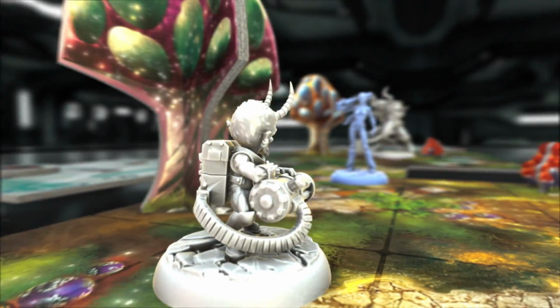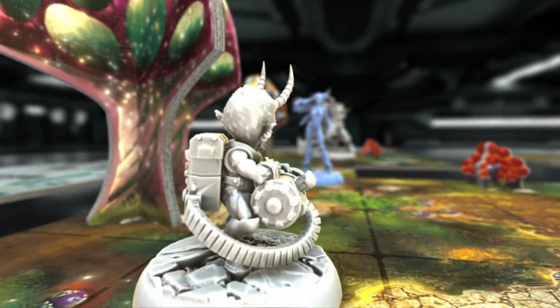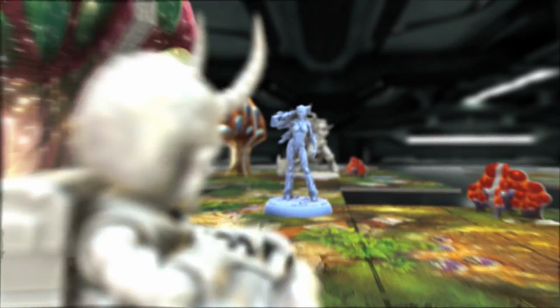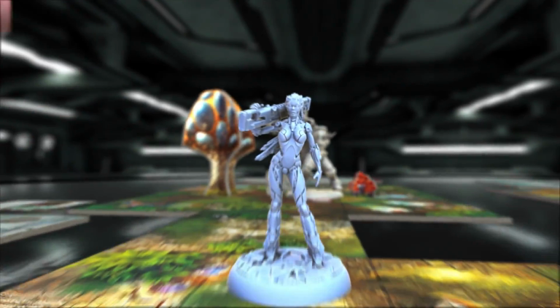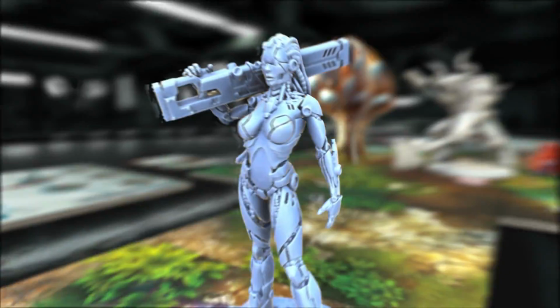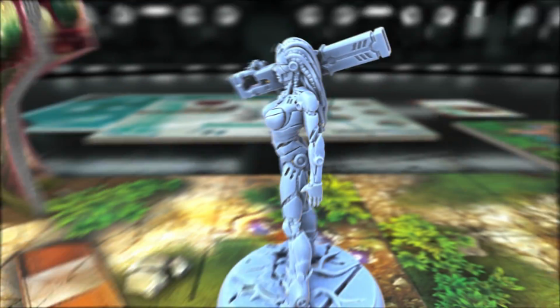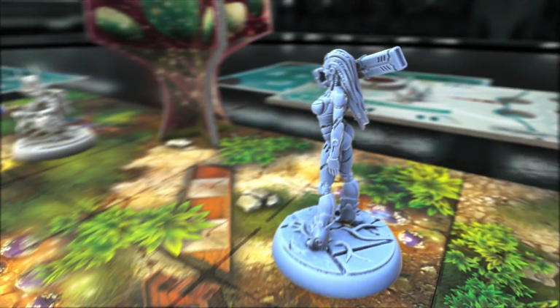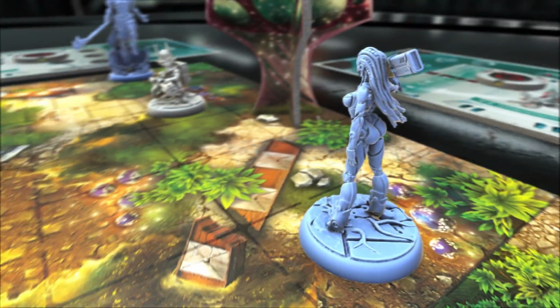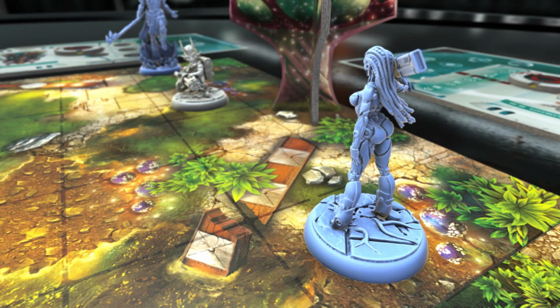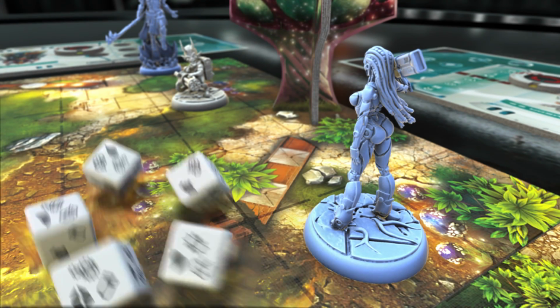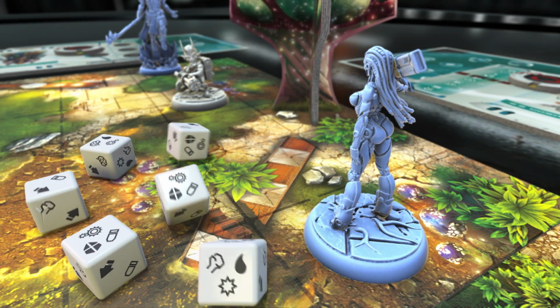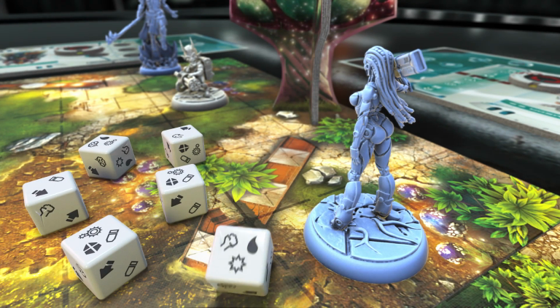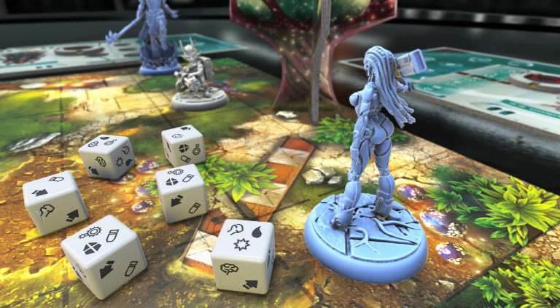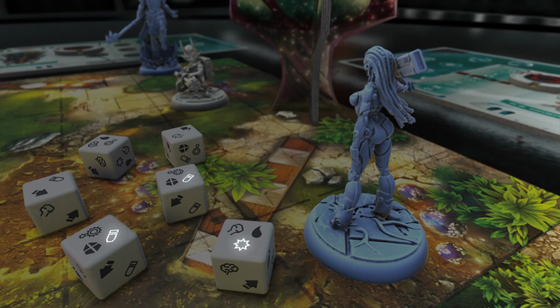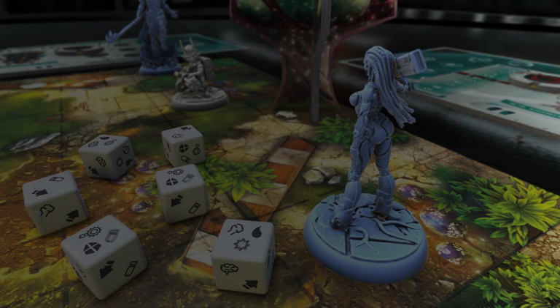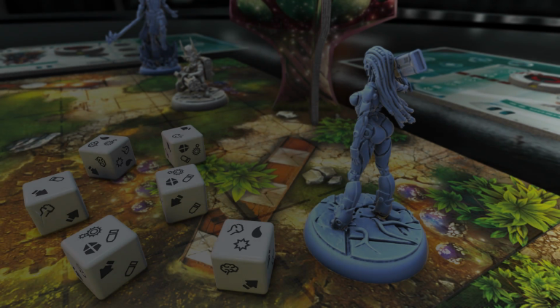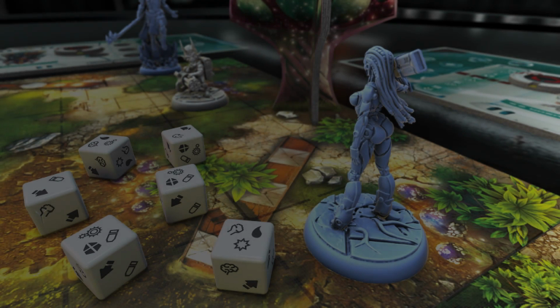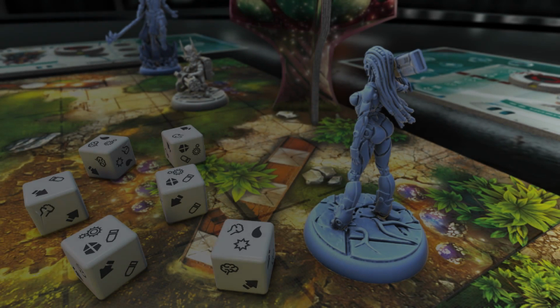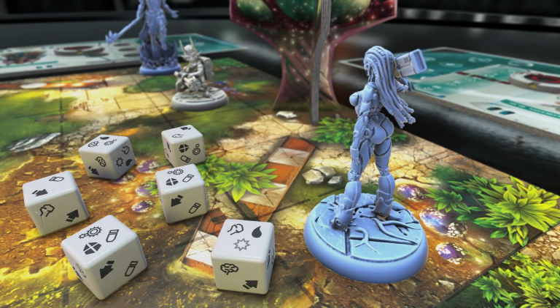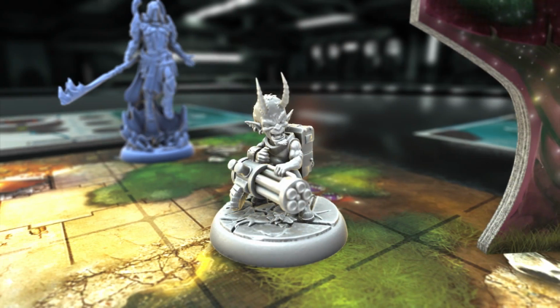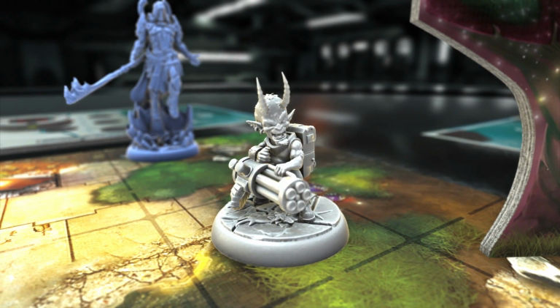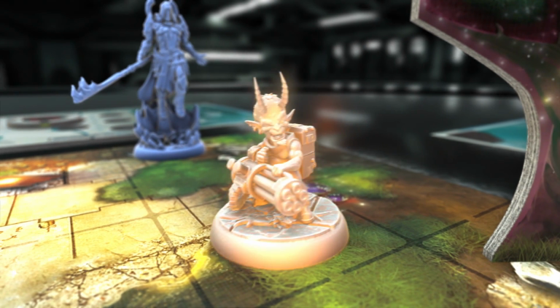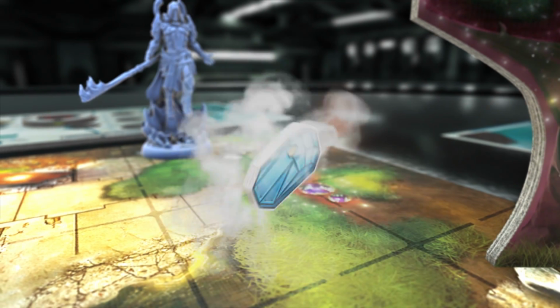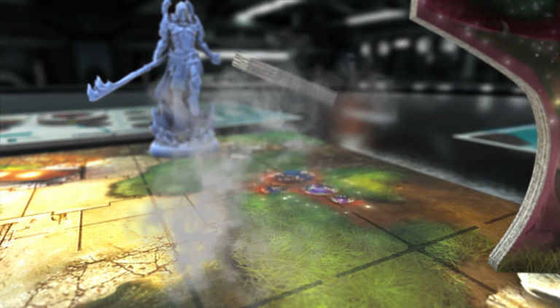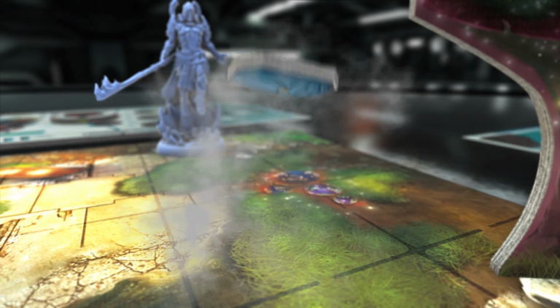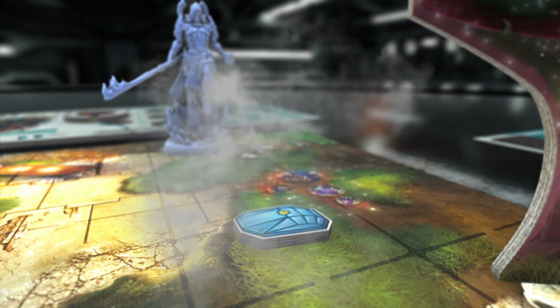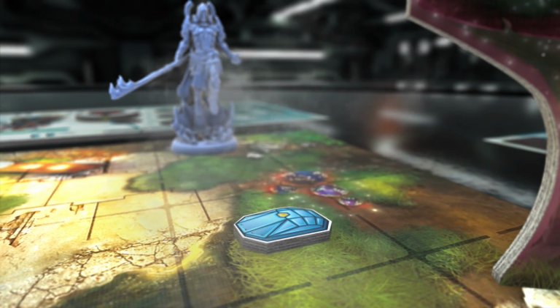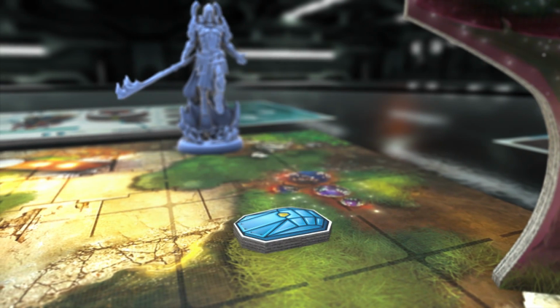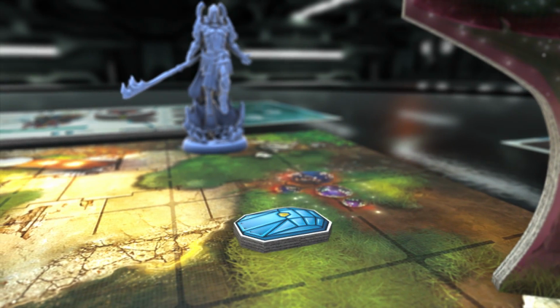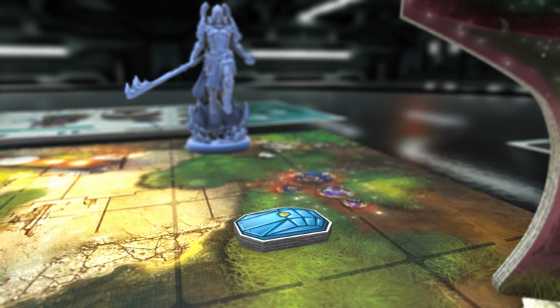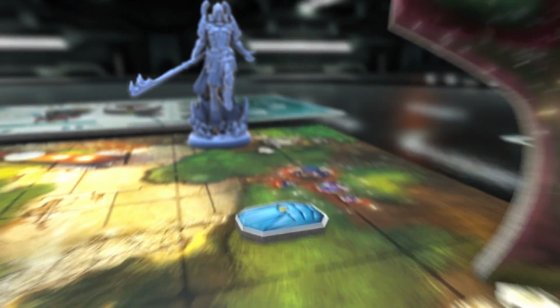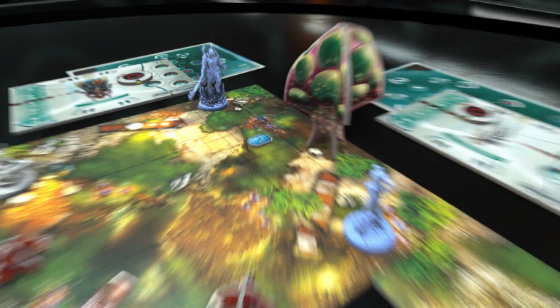The use of custom dice will allow you to attack and defend, triggering secondary effects with varying outcomes. Eliminated enemies often leave resources behind, which may help settlers complete their mission.